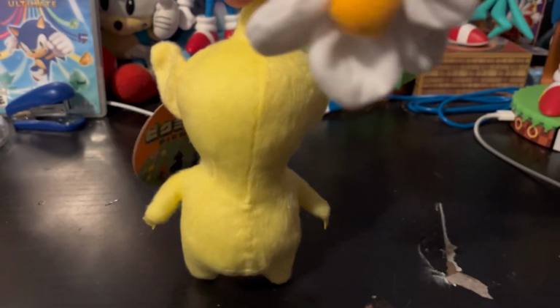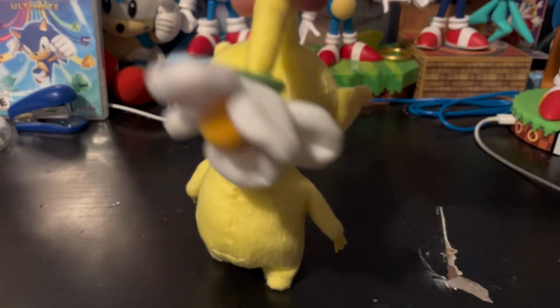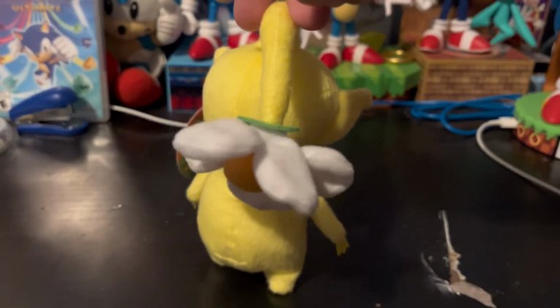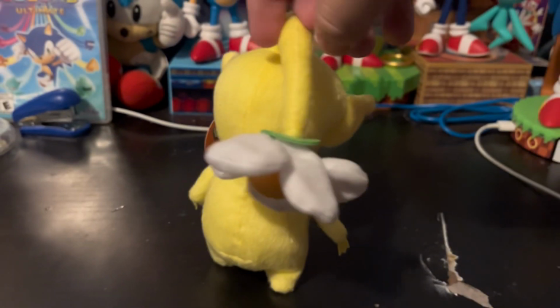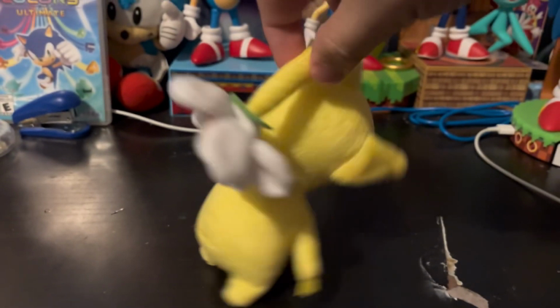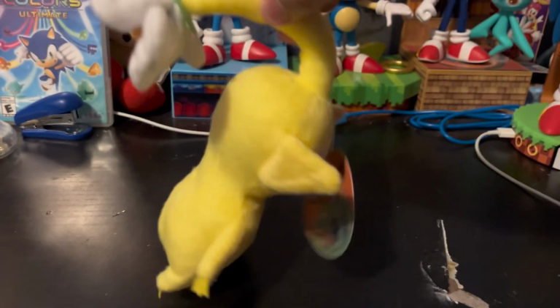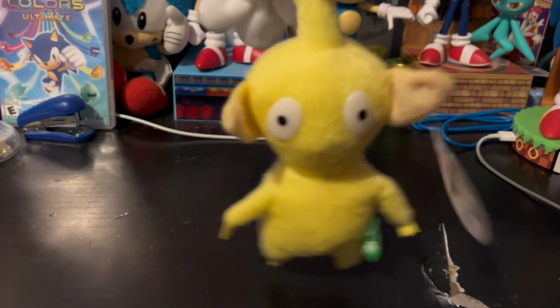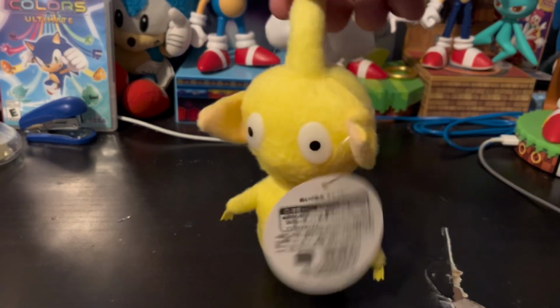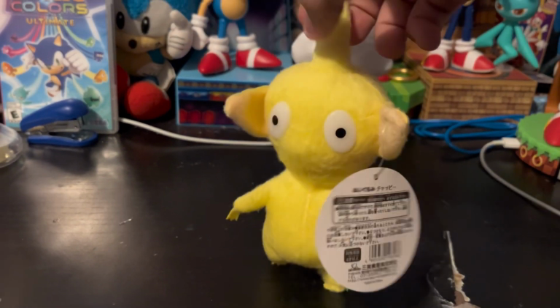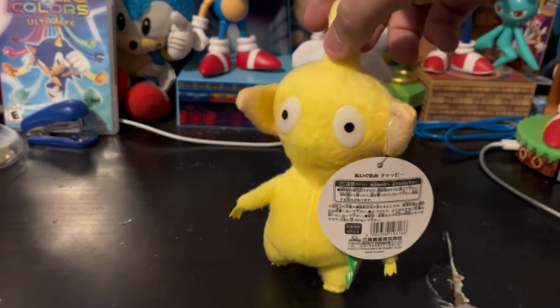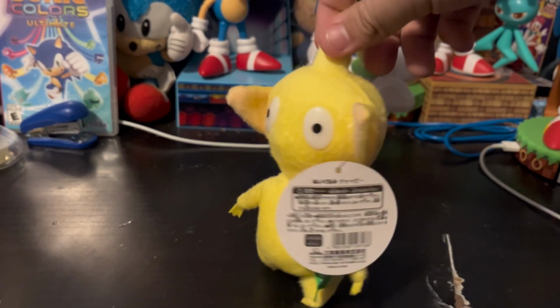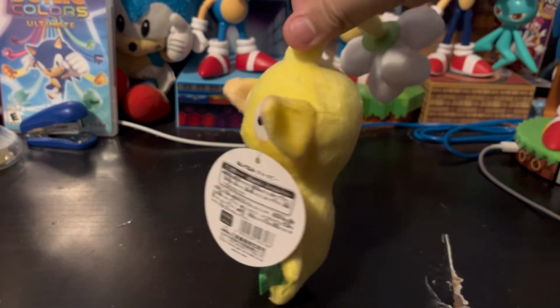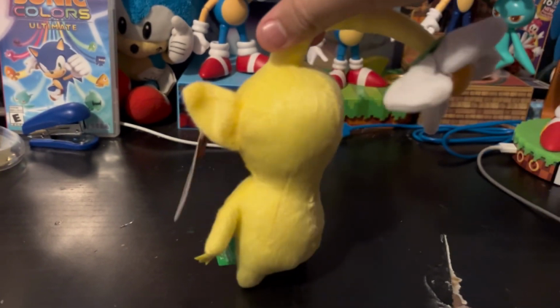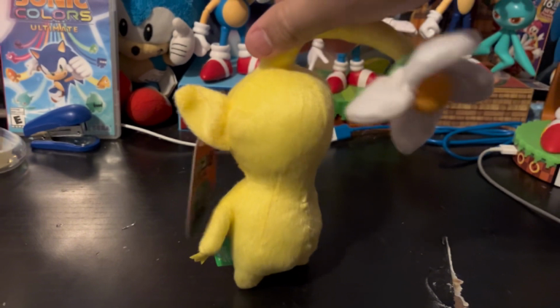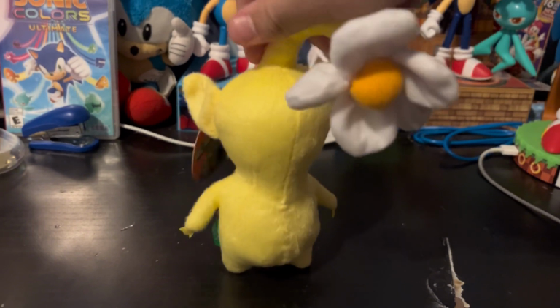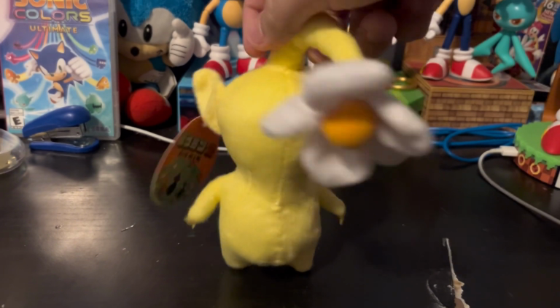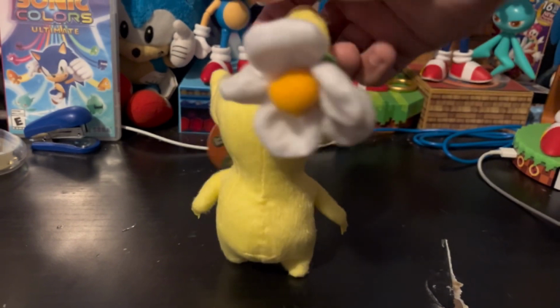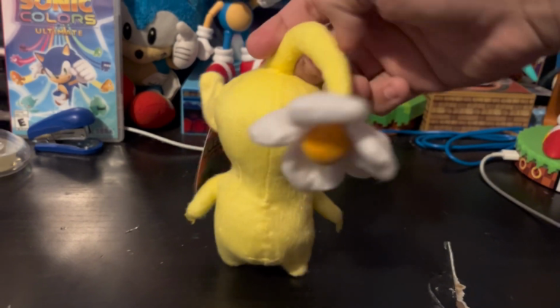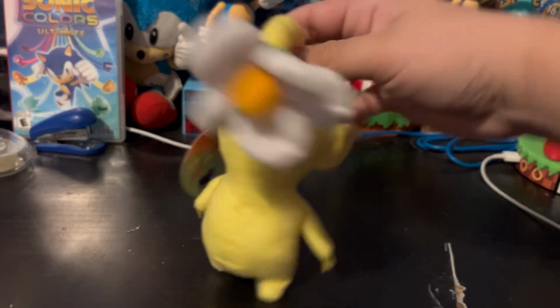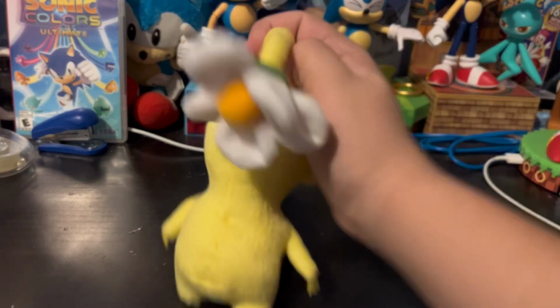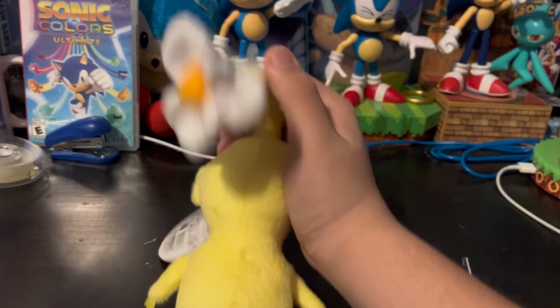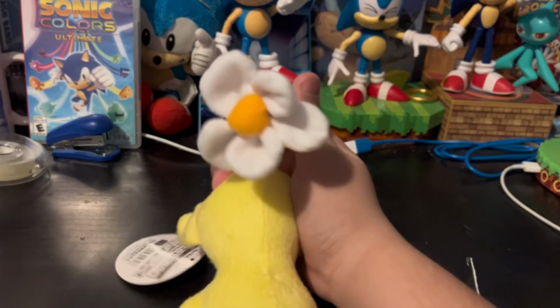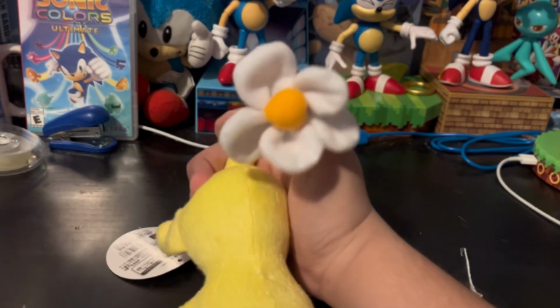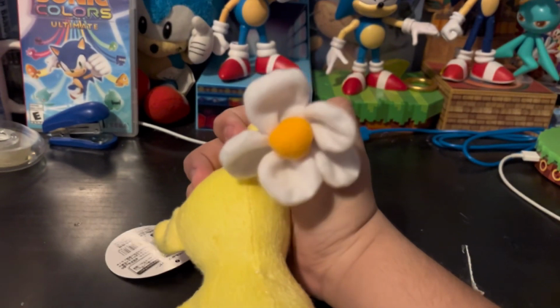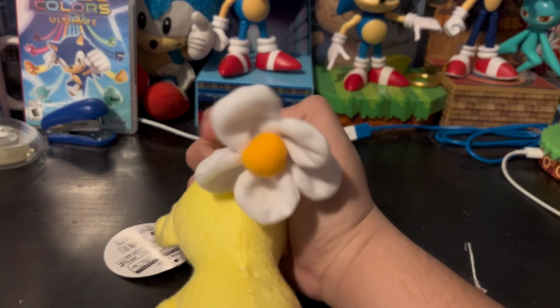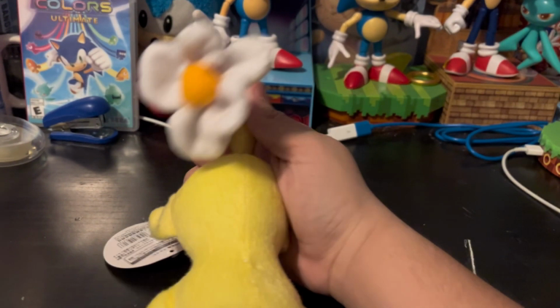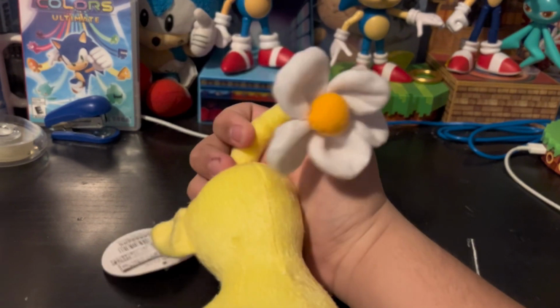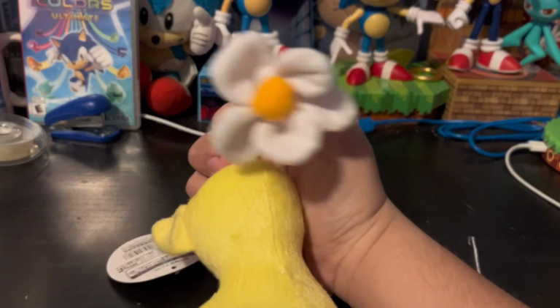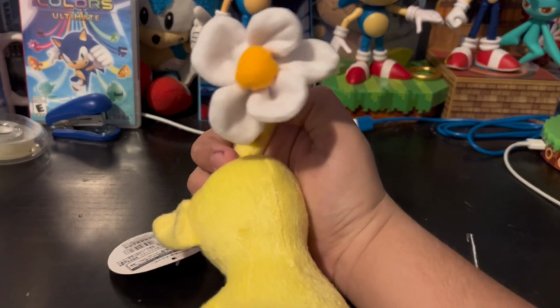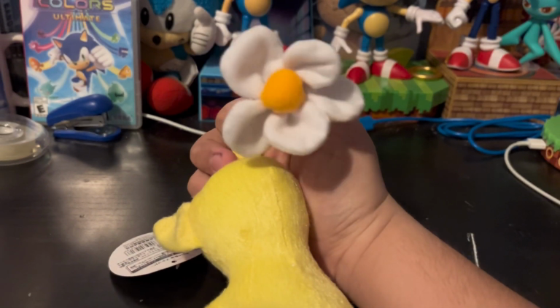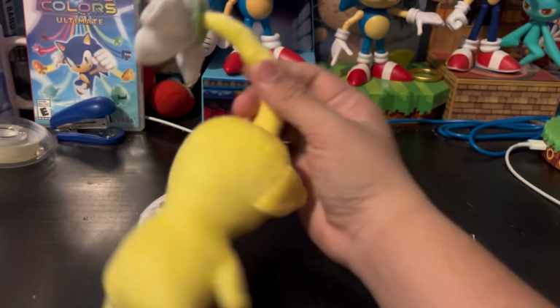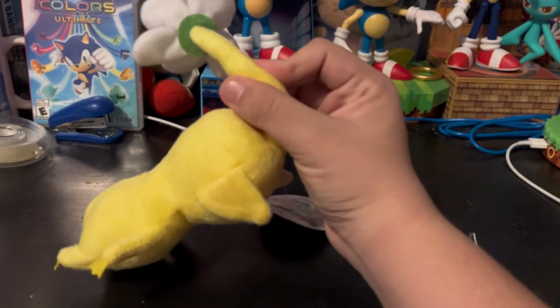Here's a turnaround. Here's the charm — I love him, I love him. This flower is also really nice; I like how they made the flower.